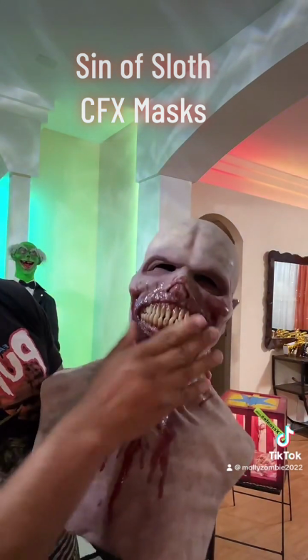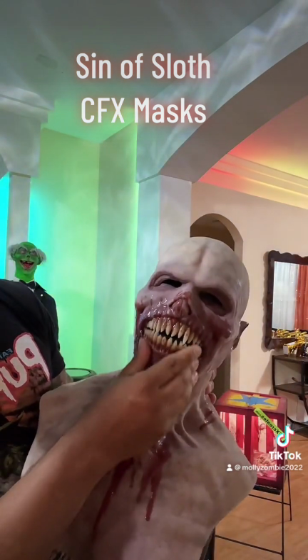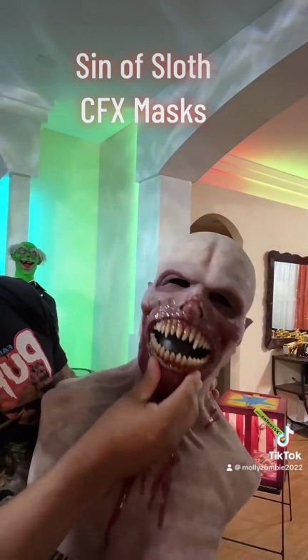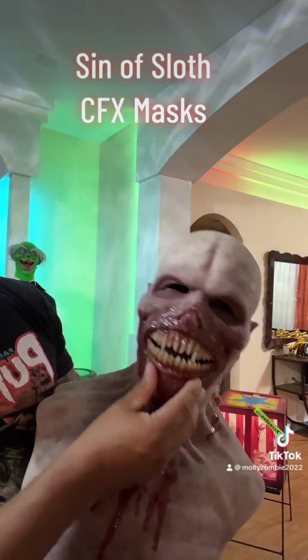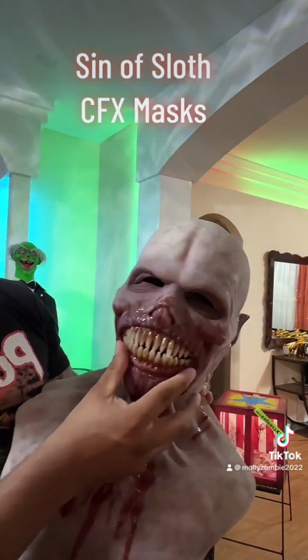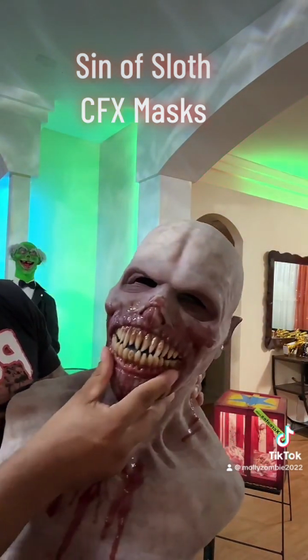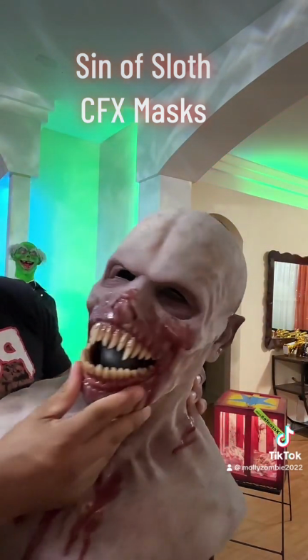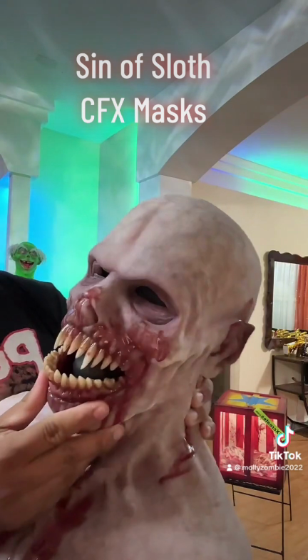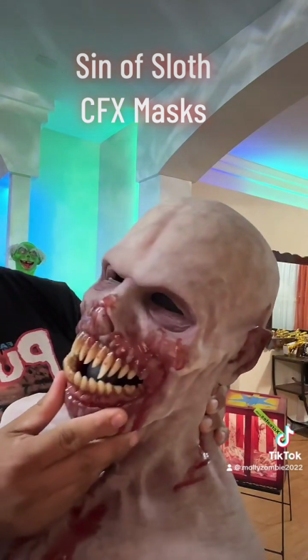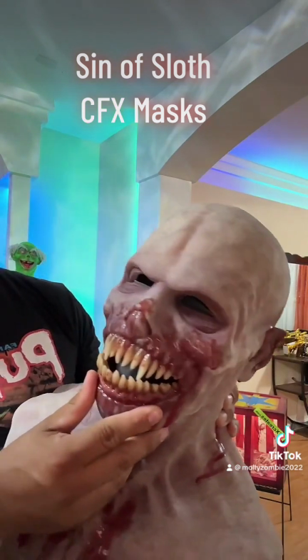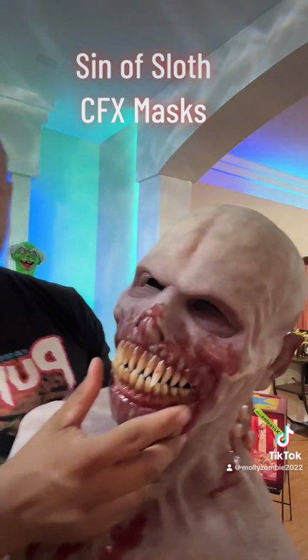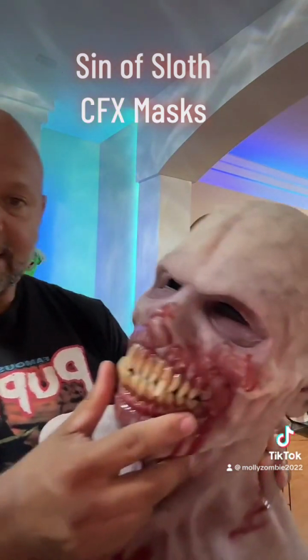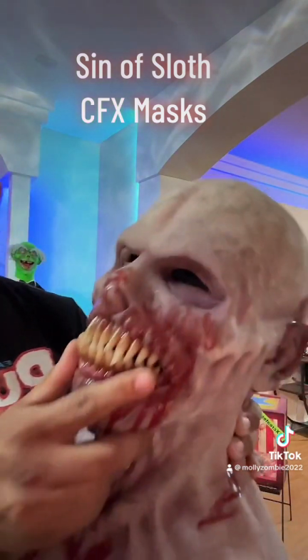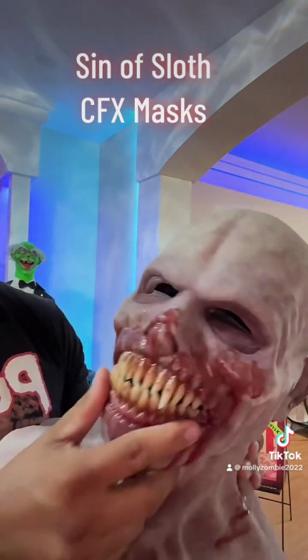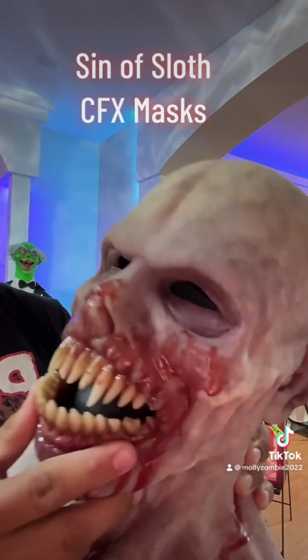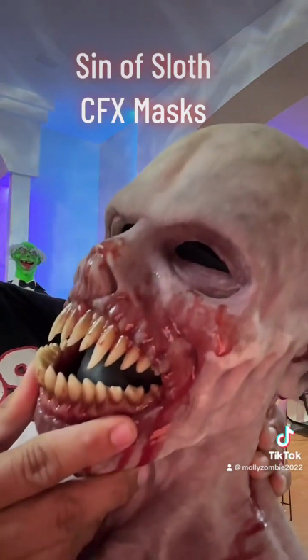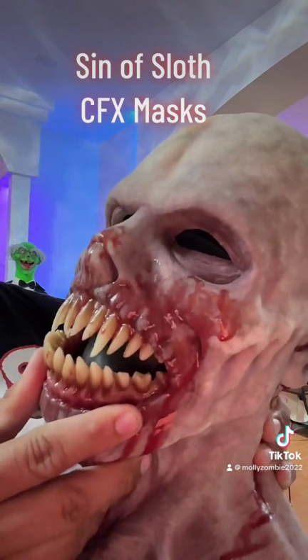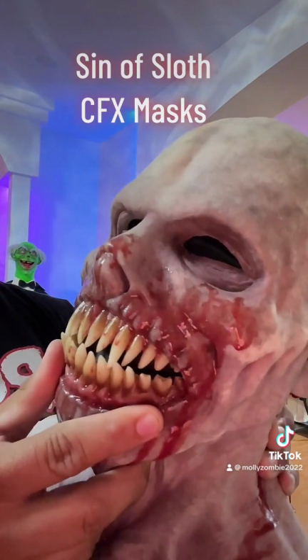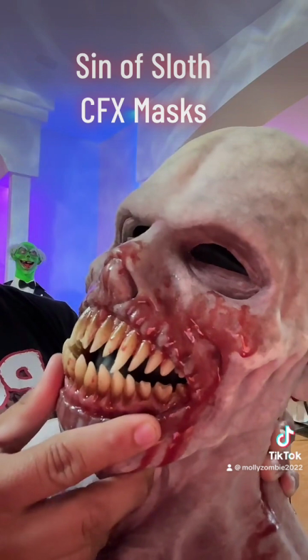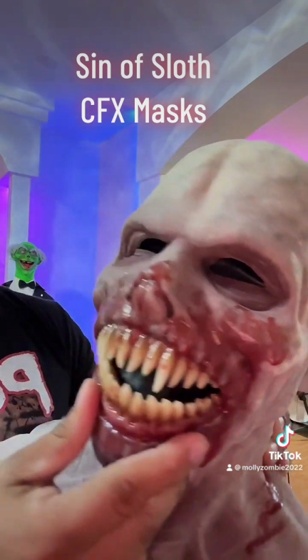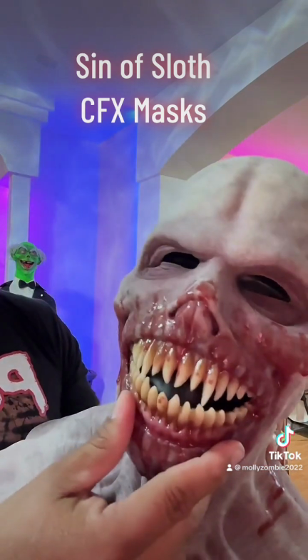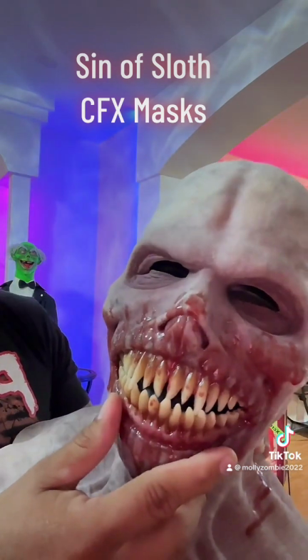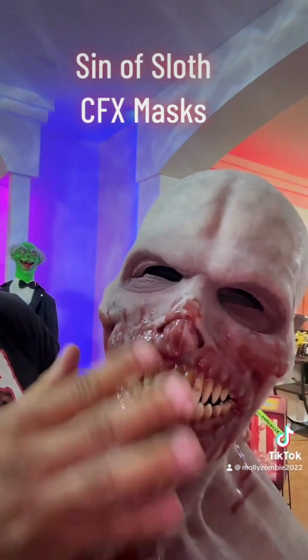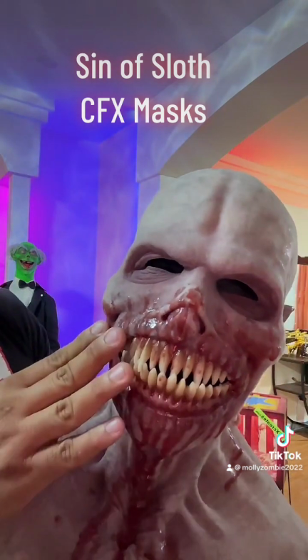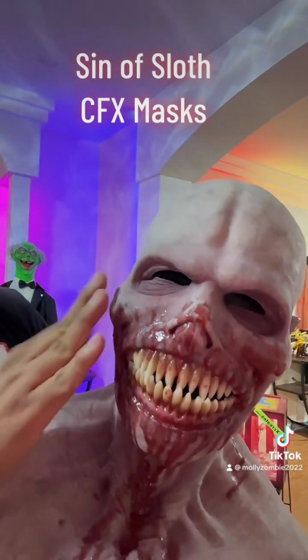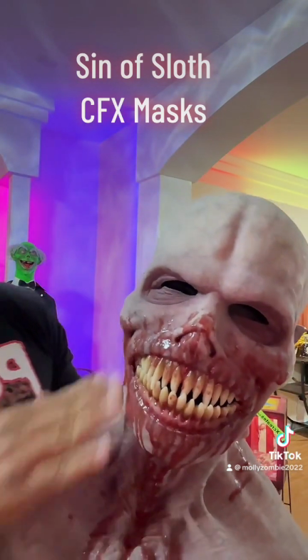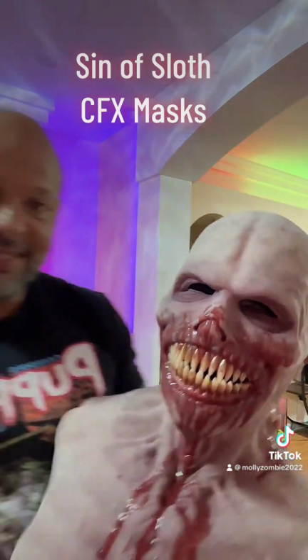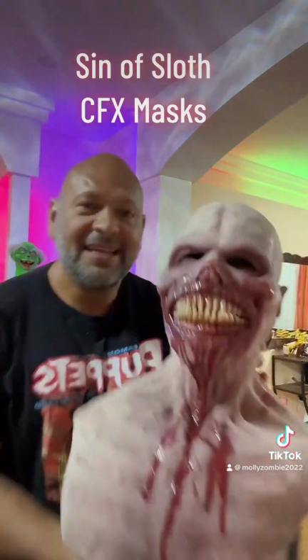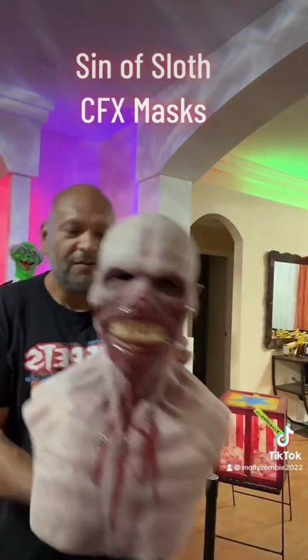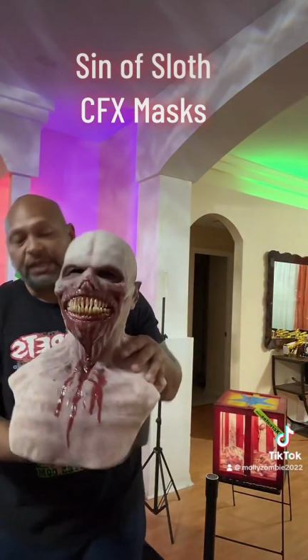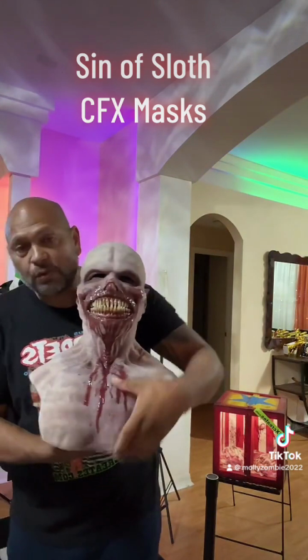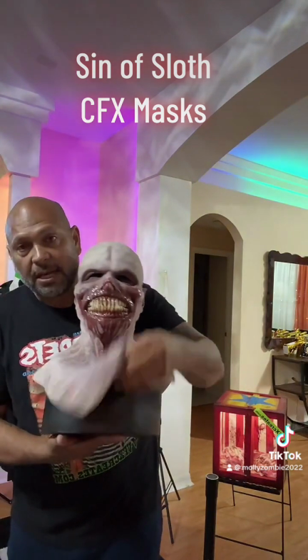This is Sinislaw and he is awesome — look at his teeth. He's very detailed, well worth it.